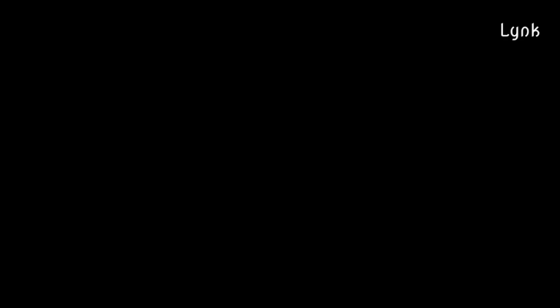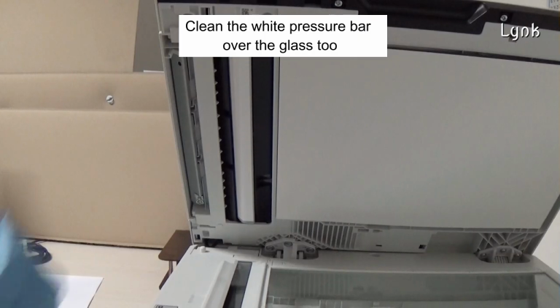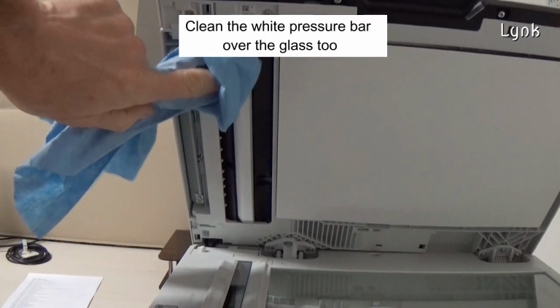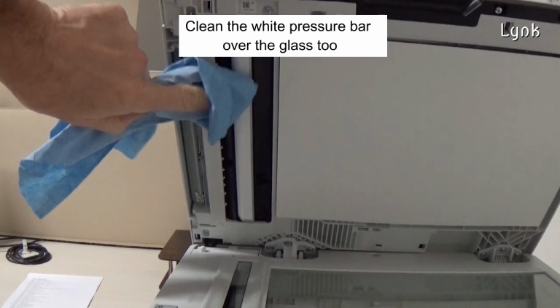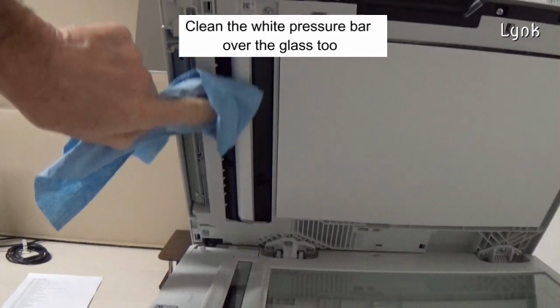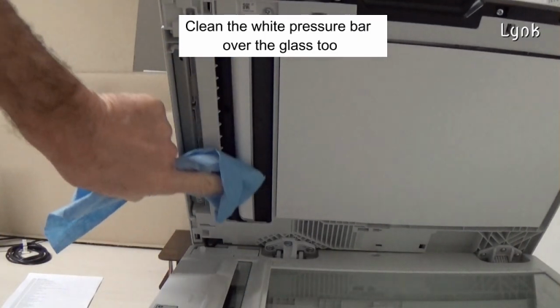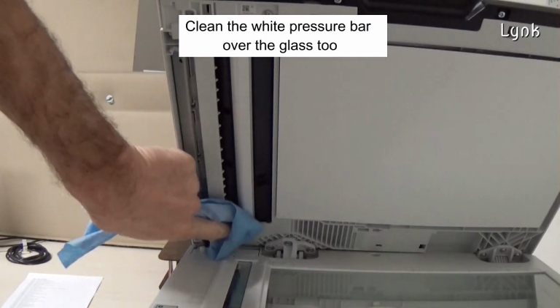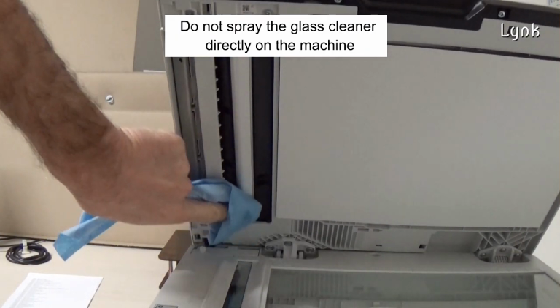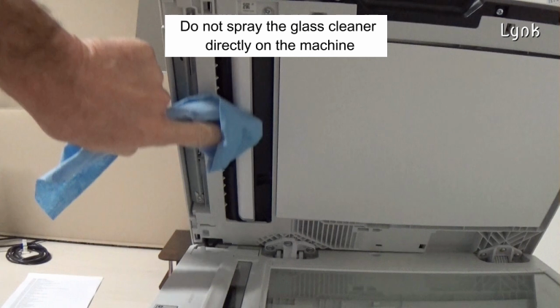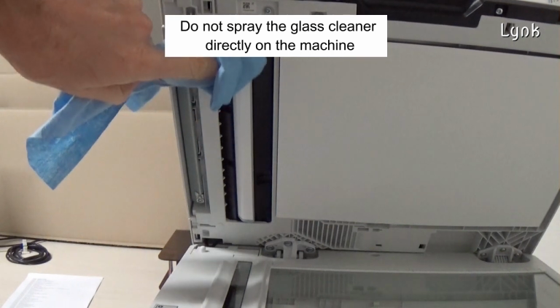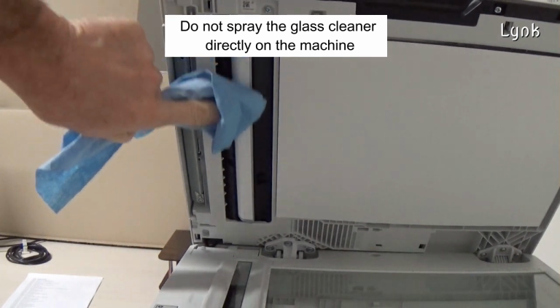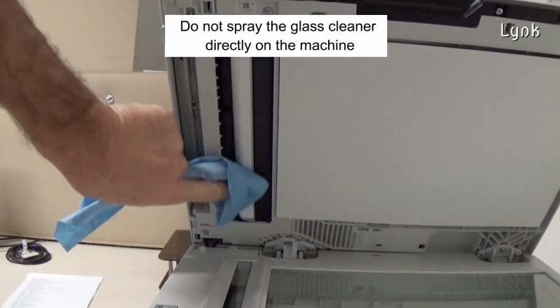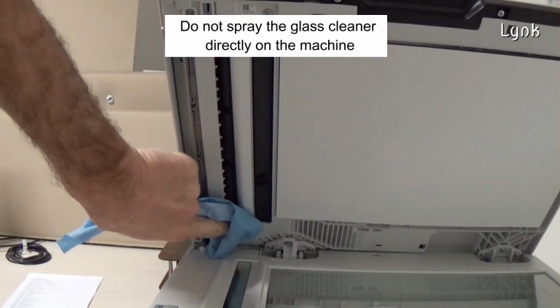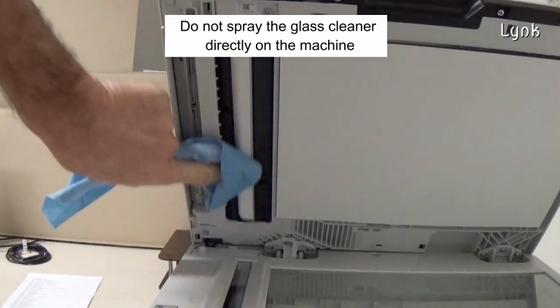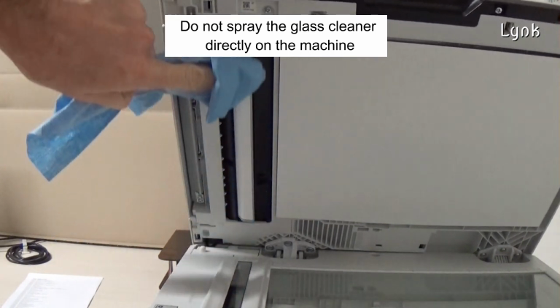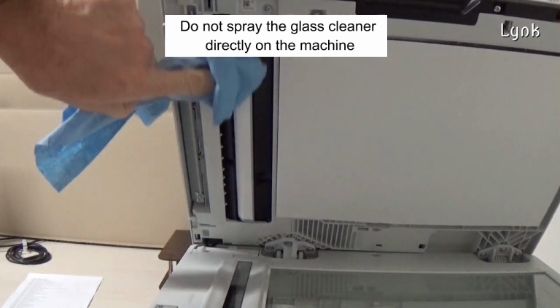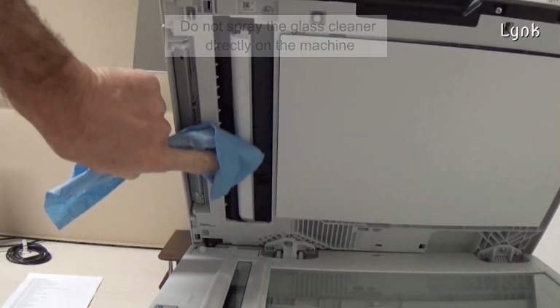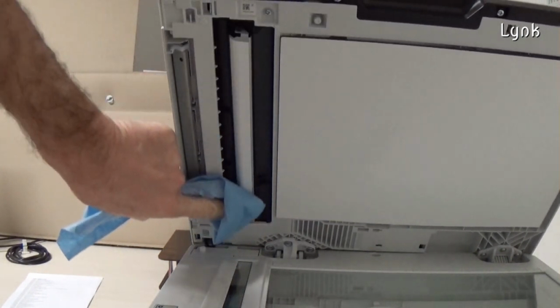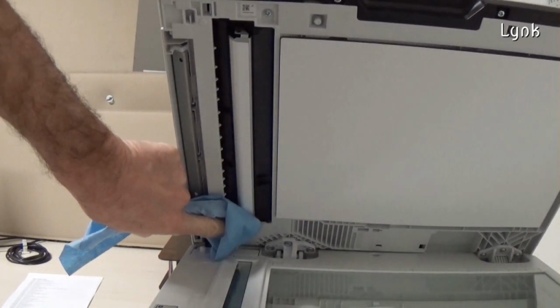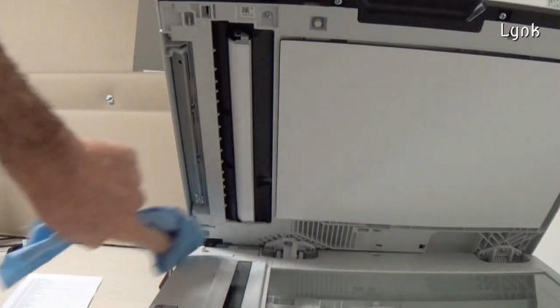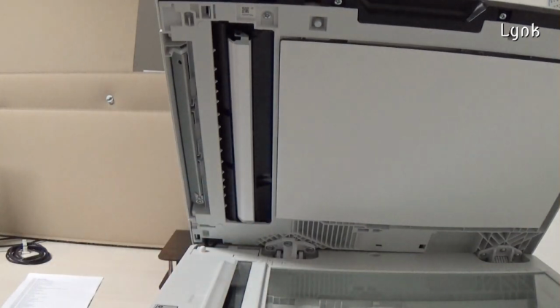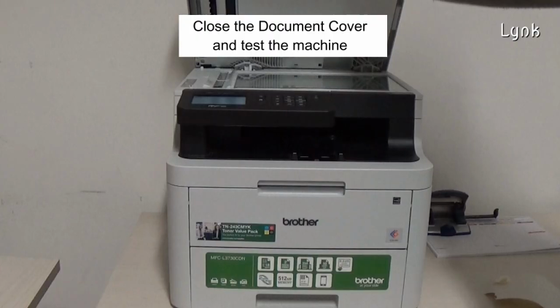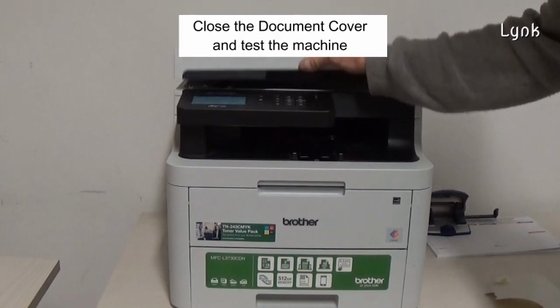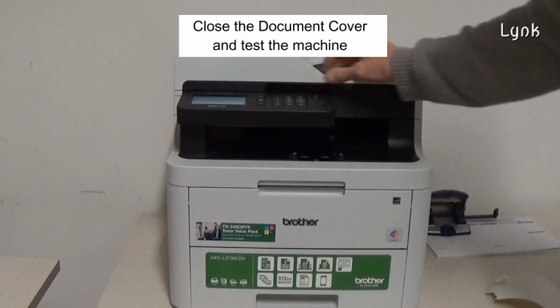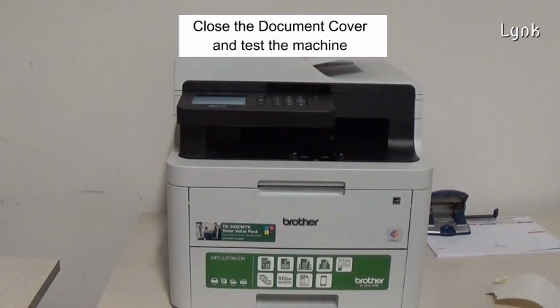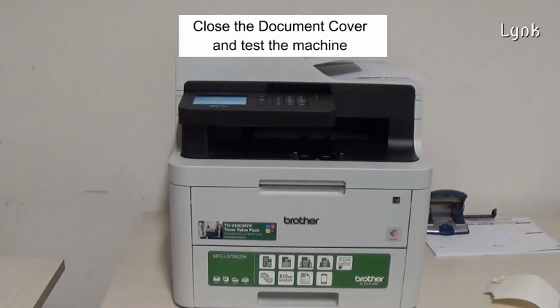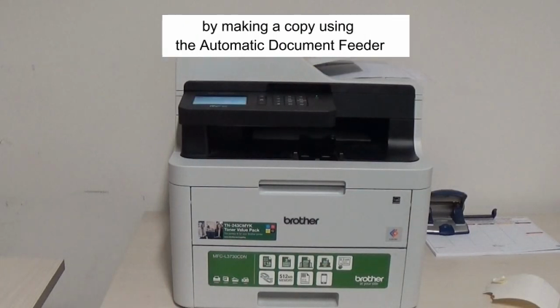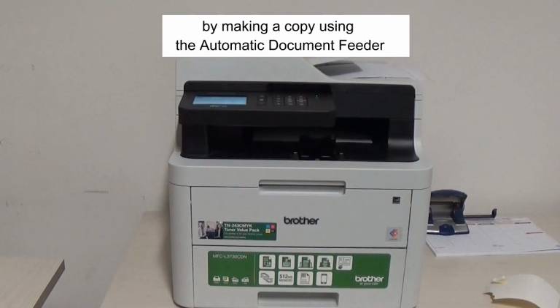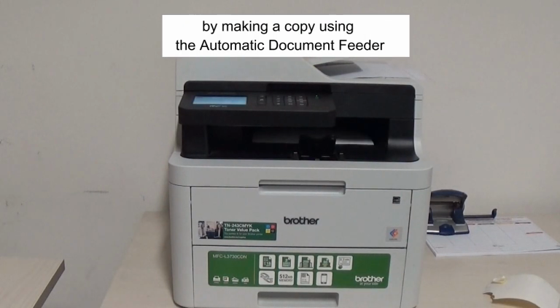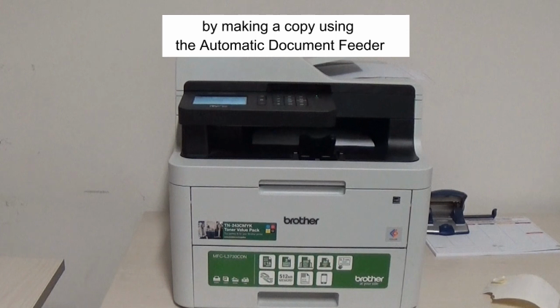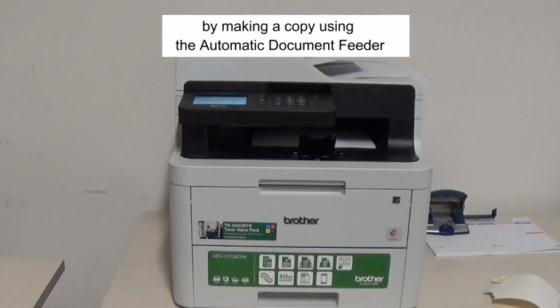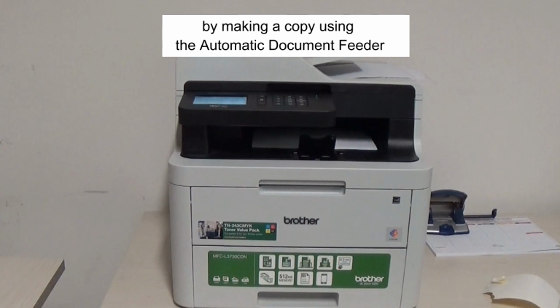Clean the wide pressure bar over the glass too. Don't spray the glass cleaner directly on the machine. Close the document cover and test the machine by making a copy using the automatic document feeder.